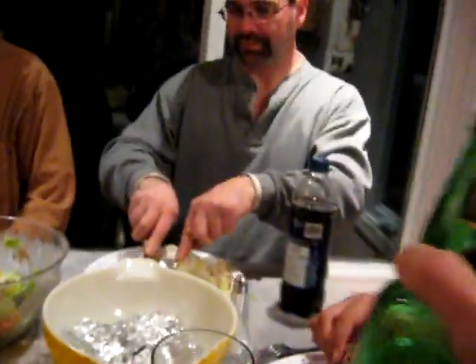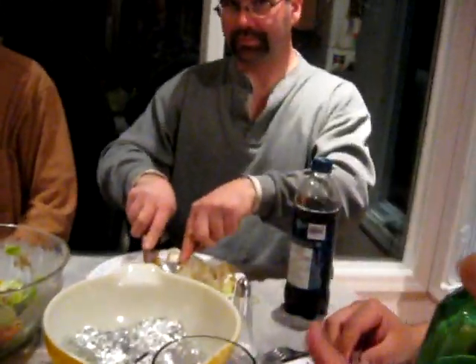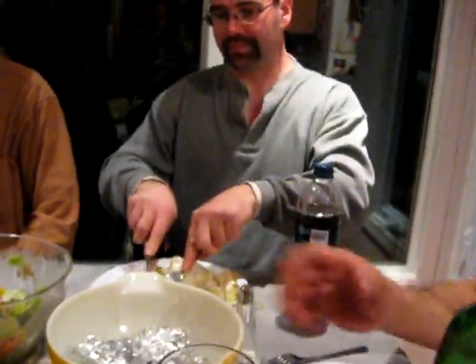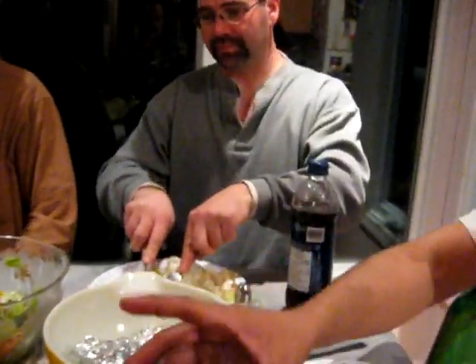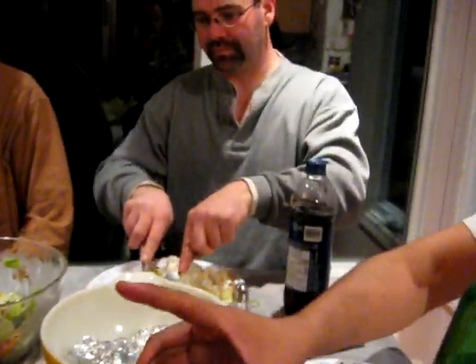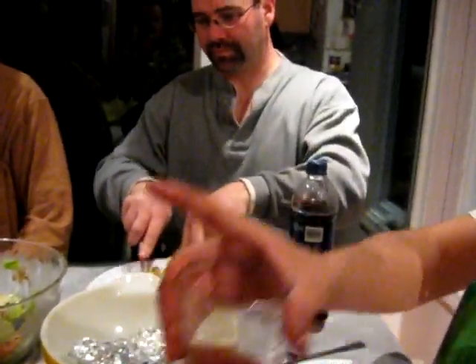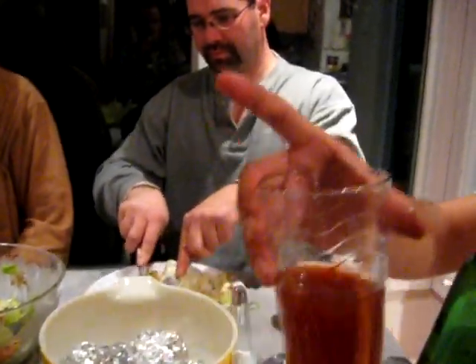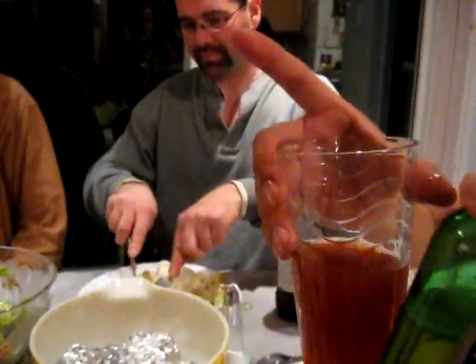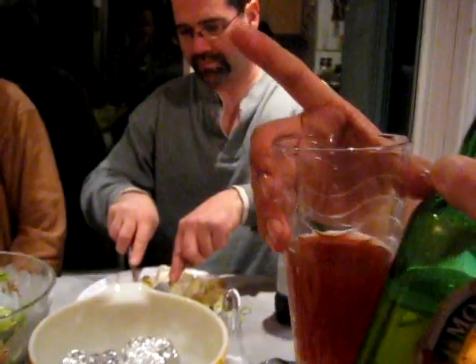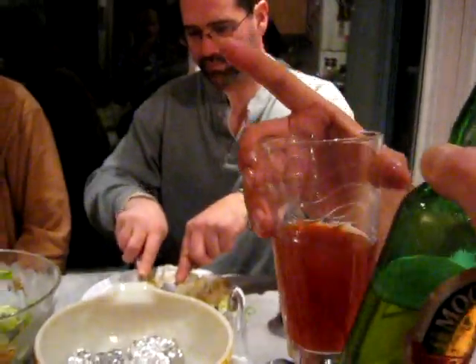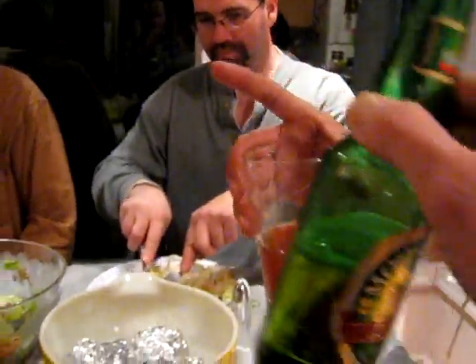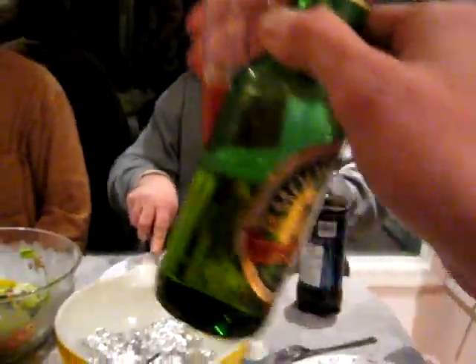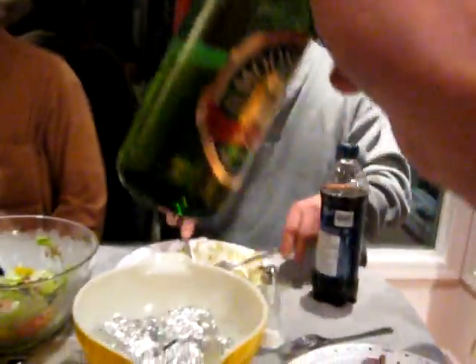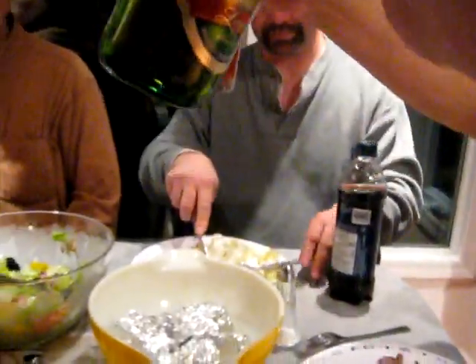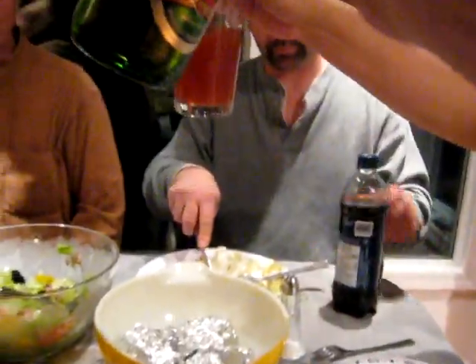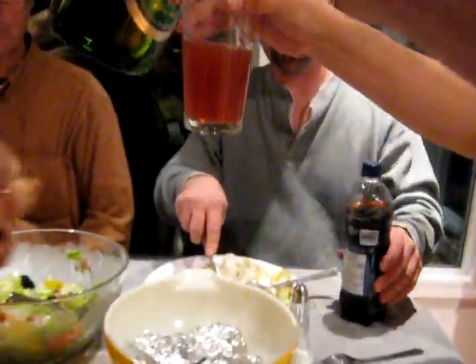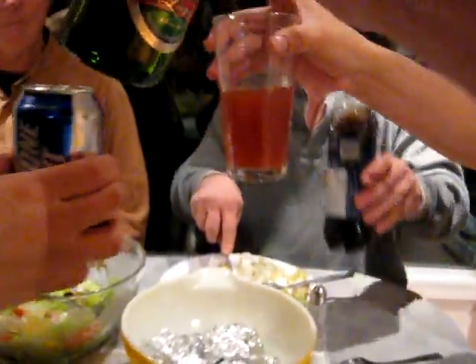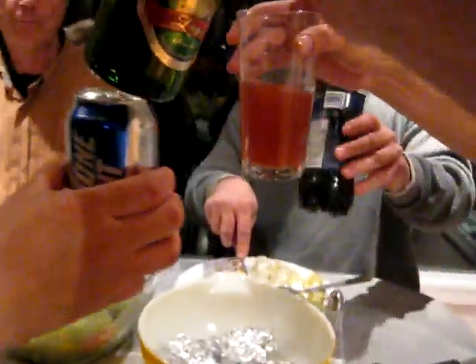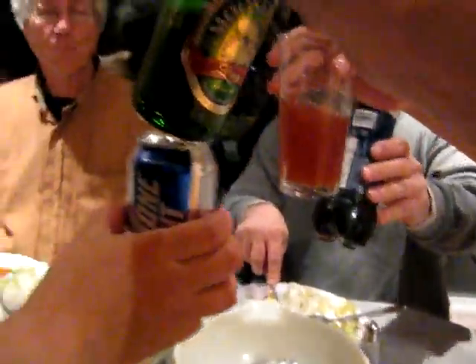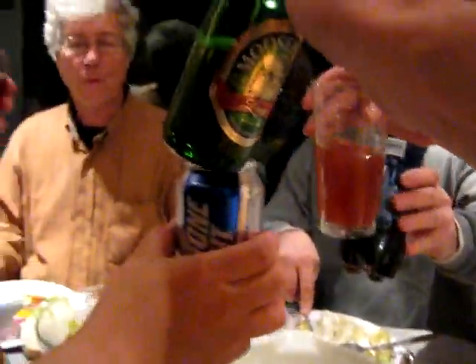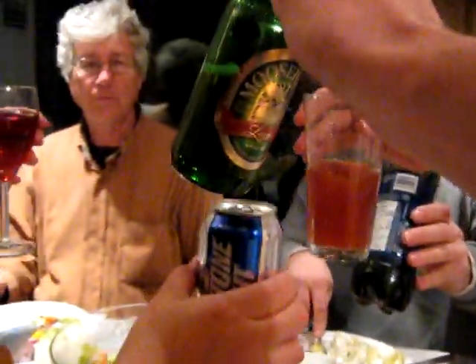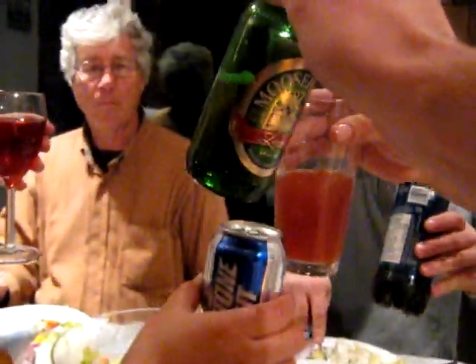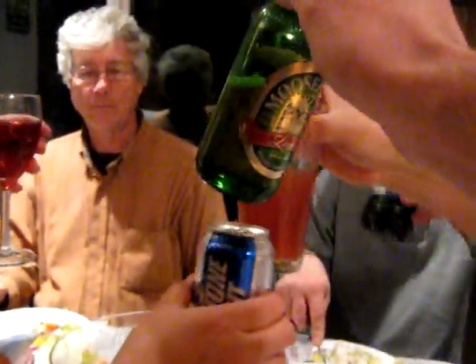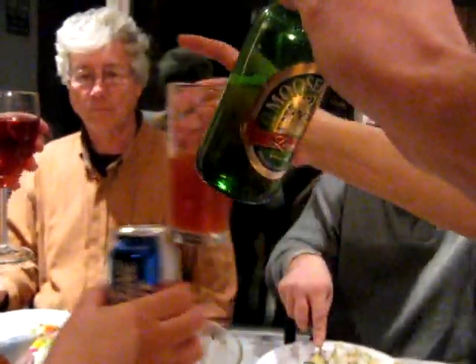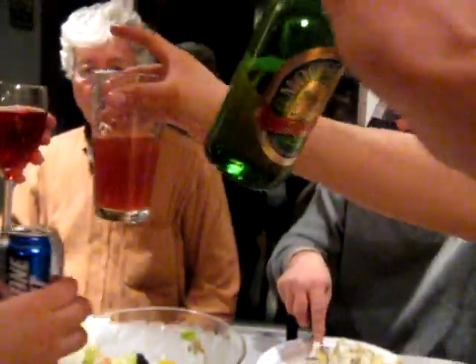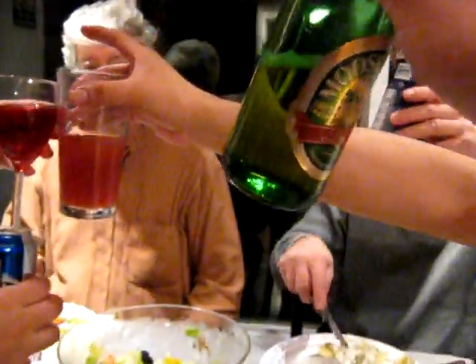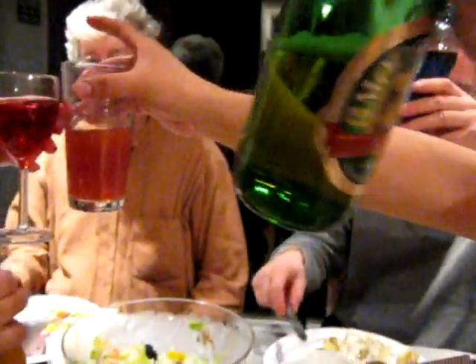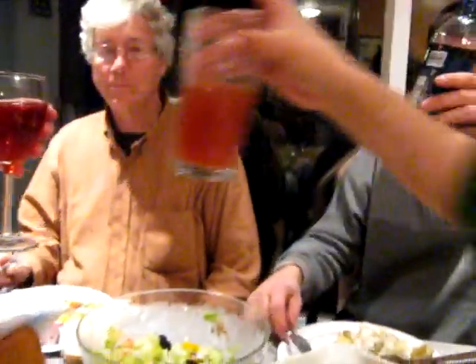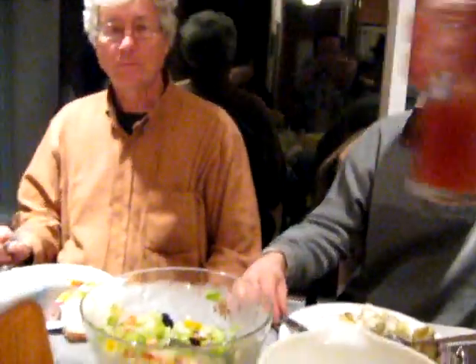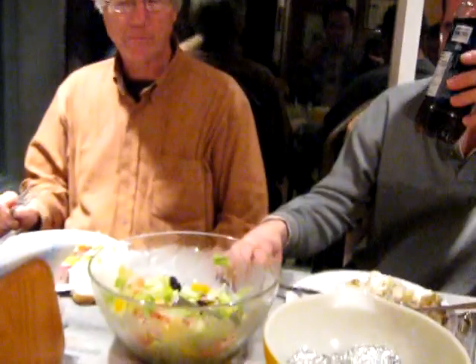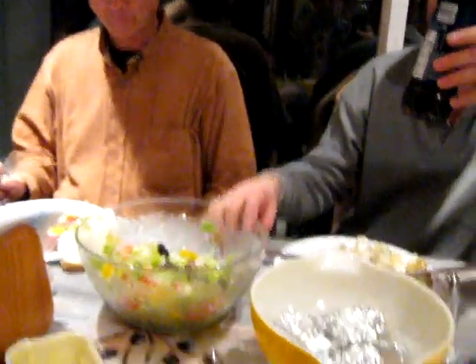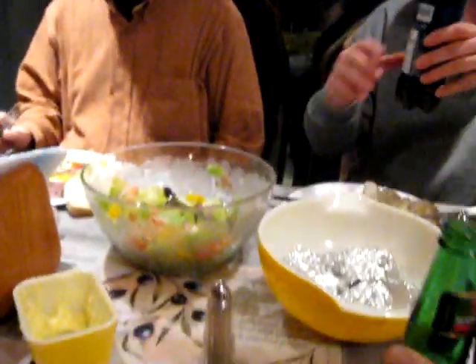Thank you. Hi, Ron. To the cook. Thank you, Ron. Thank you. It's delicious. You're welcome.